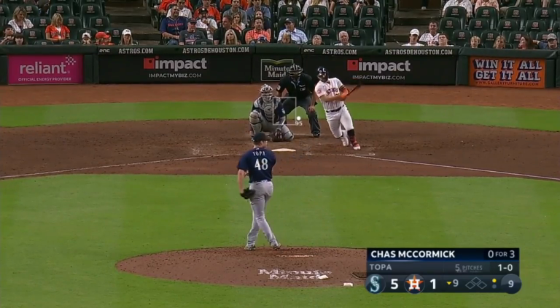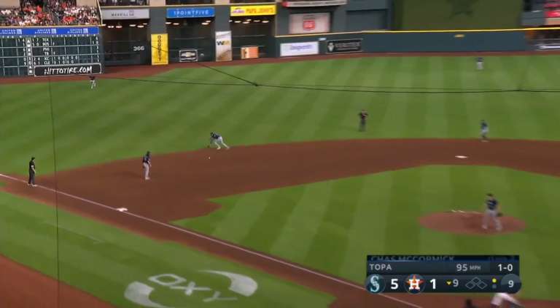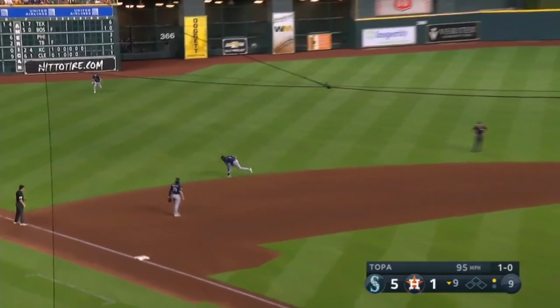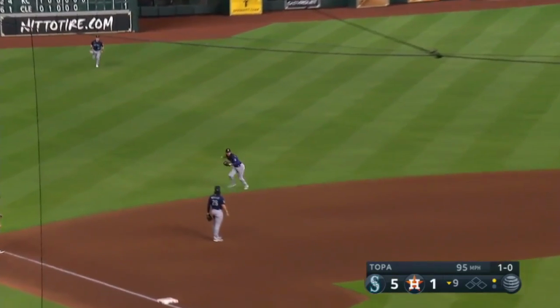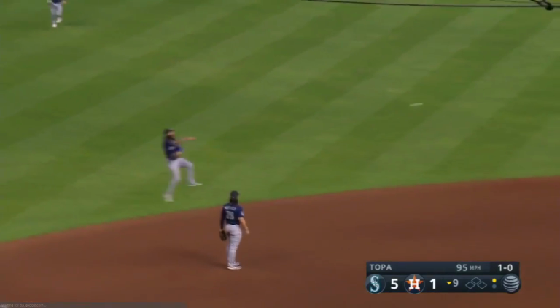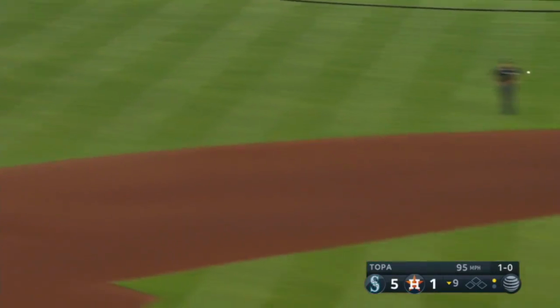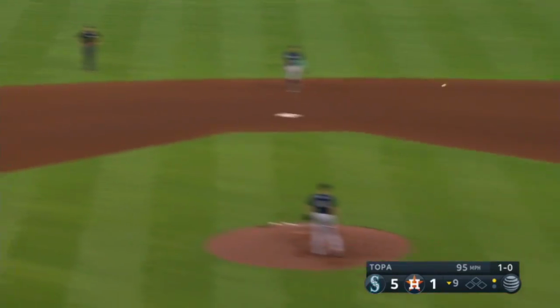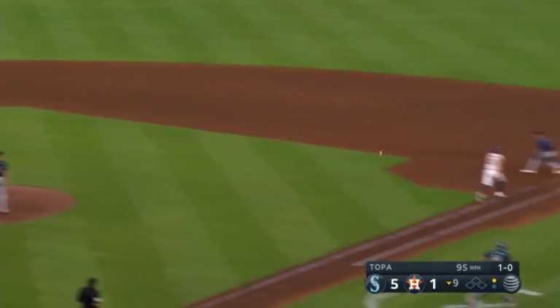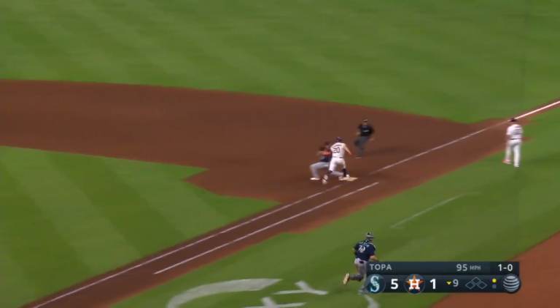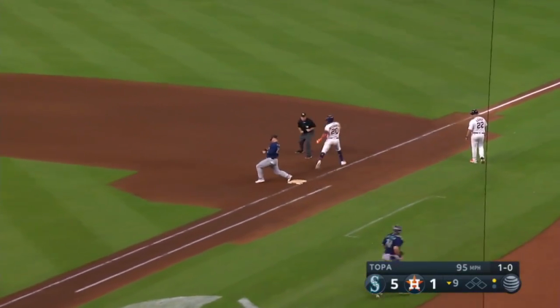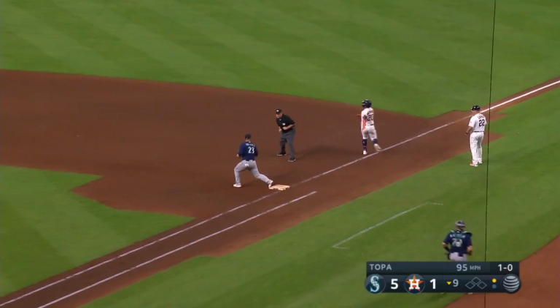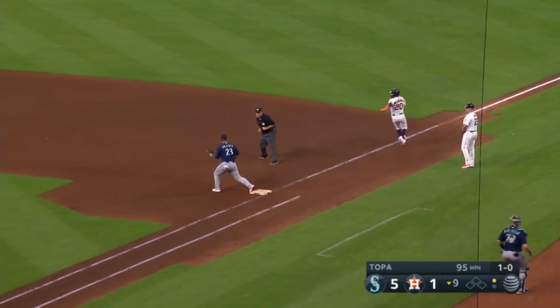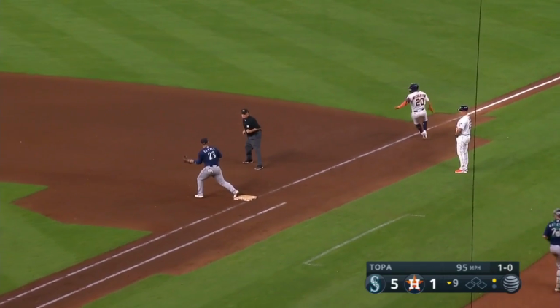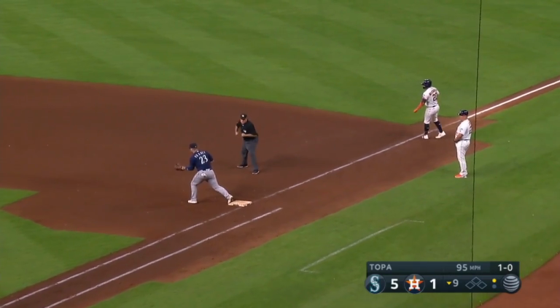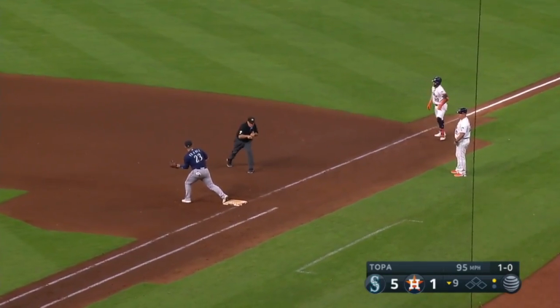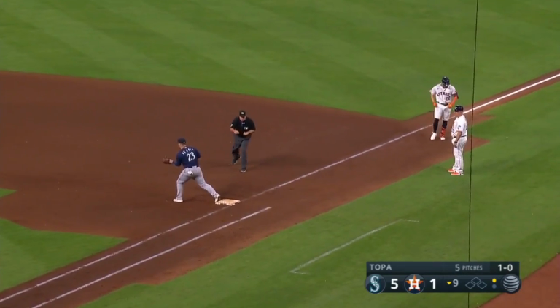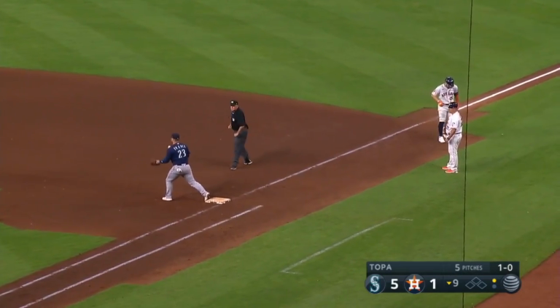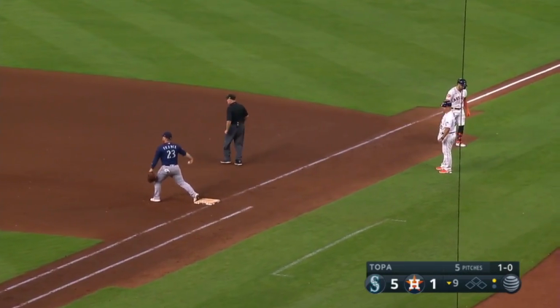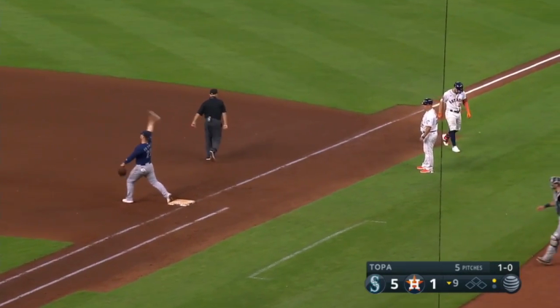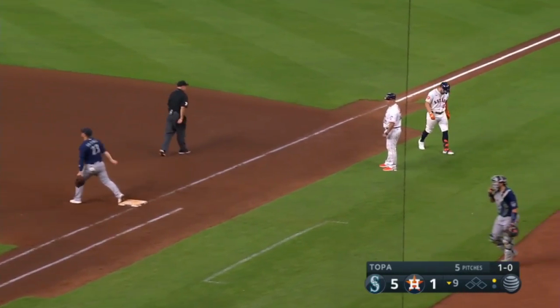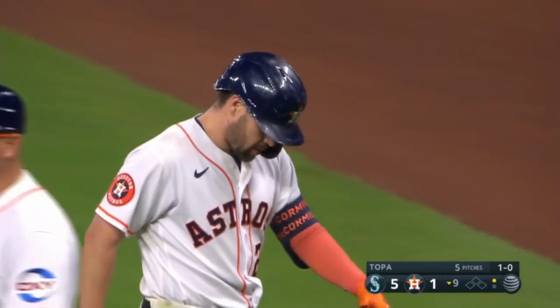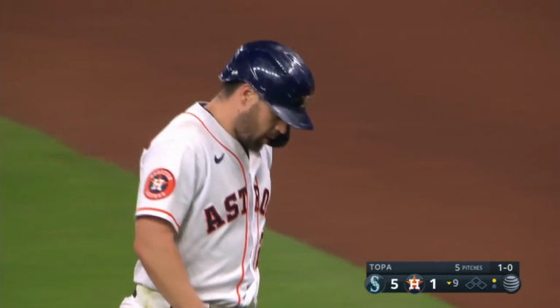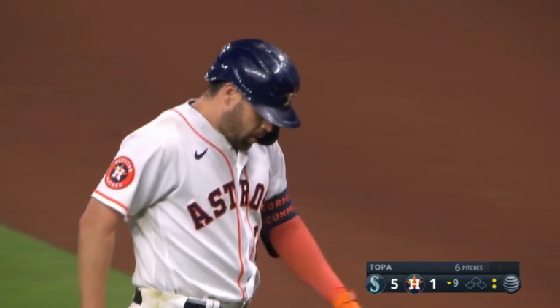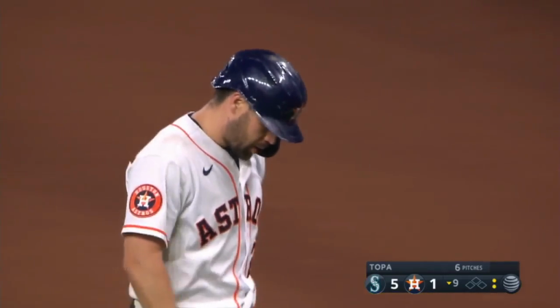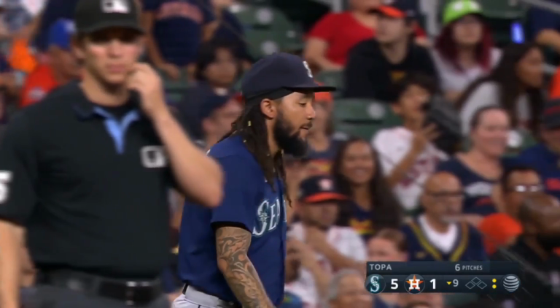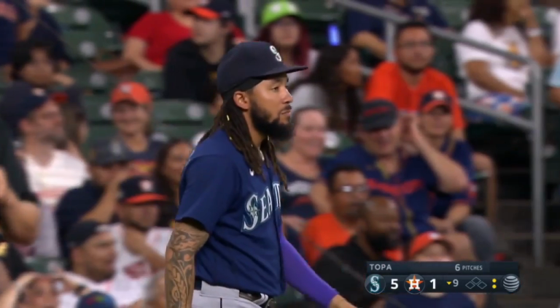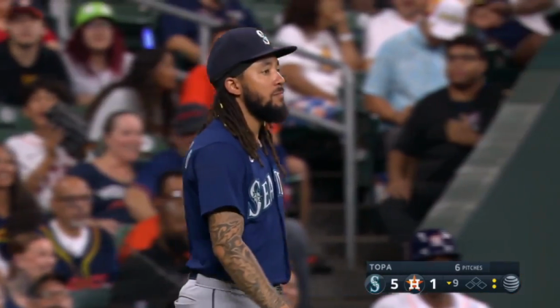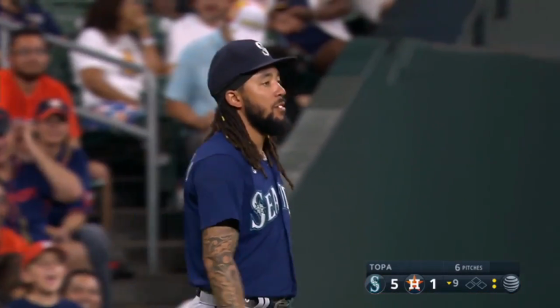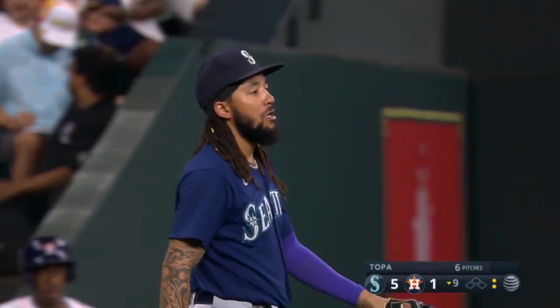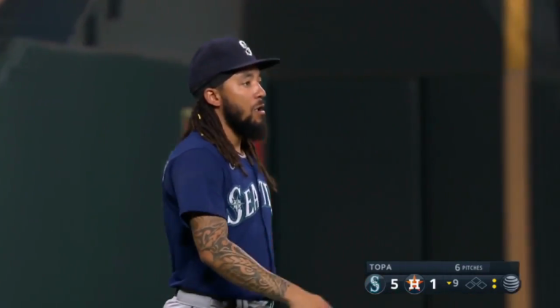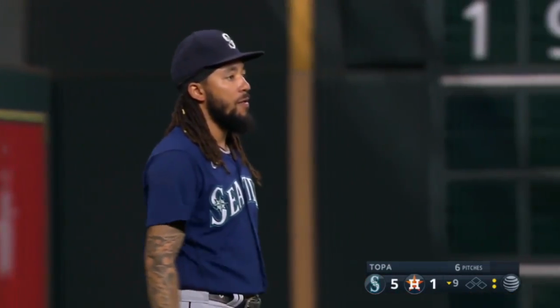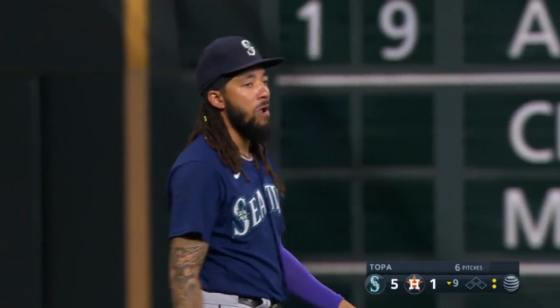Ground ball towards the hole, backhander by Crawford — off balance throw. What a play by JP Crawford! Out at first base, McCormick. That was not an easy play at all from deep in the hole, and Crawford made a great throw.